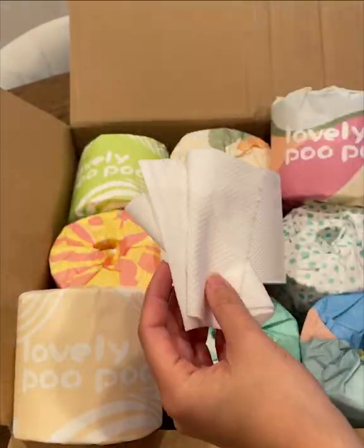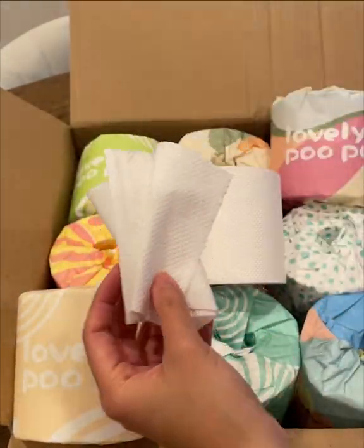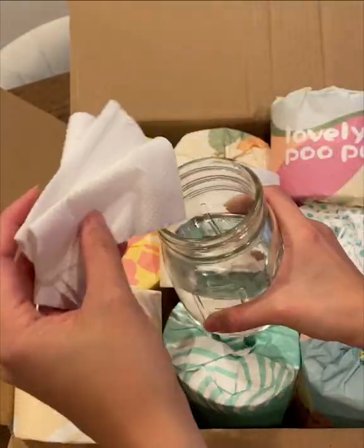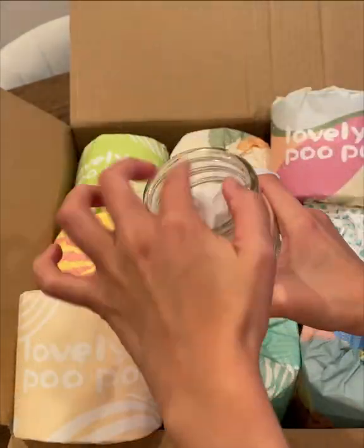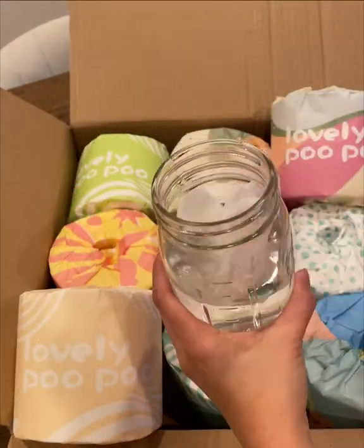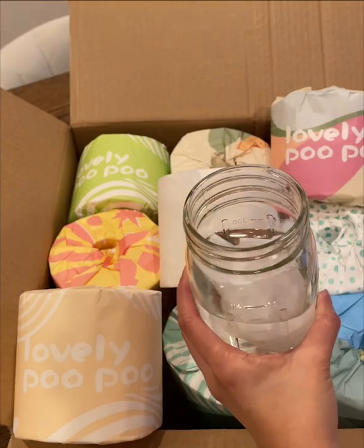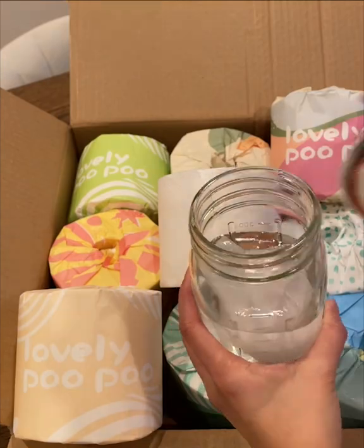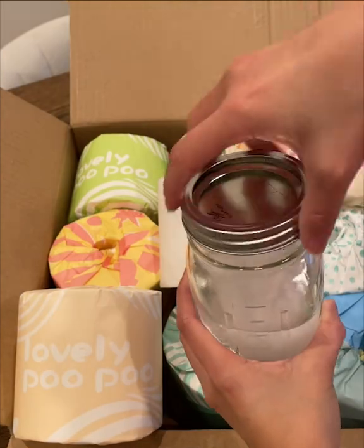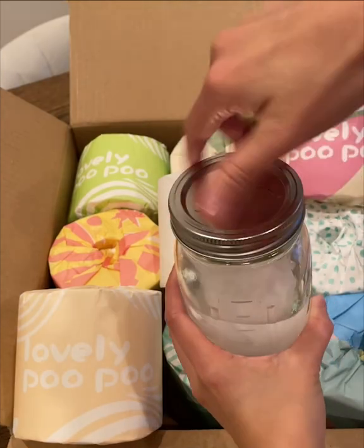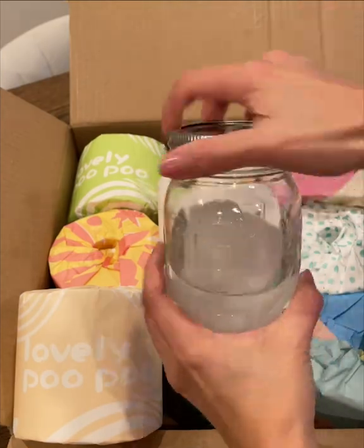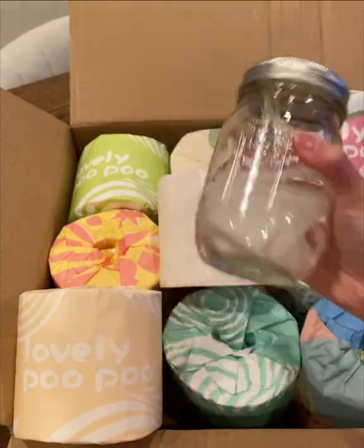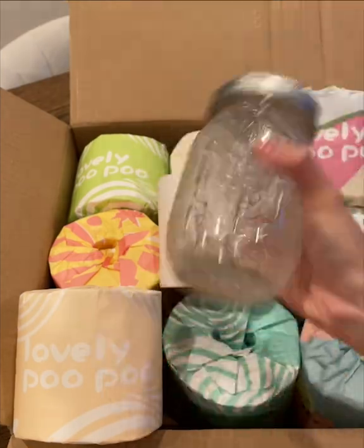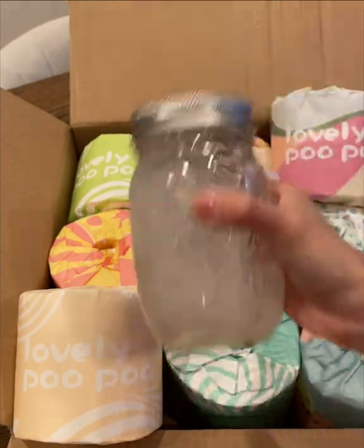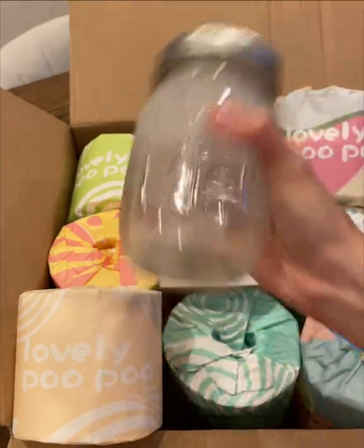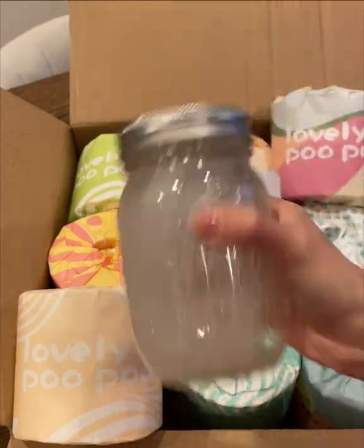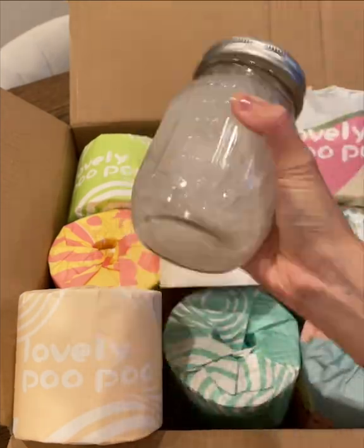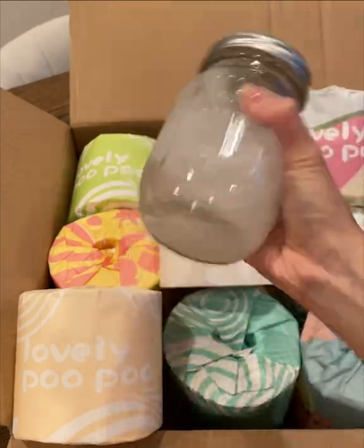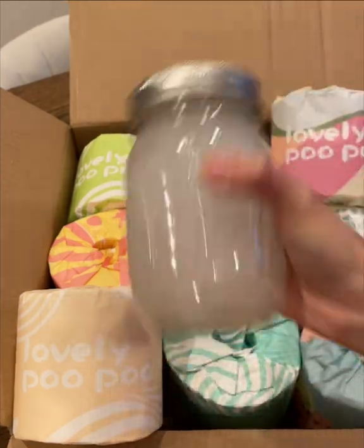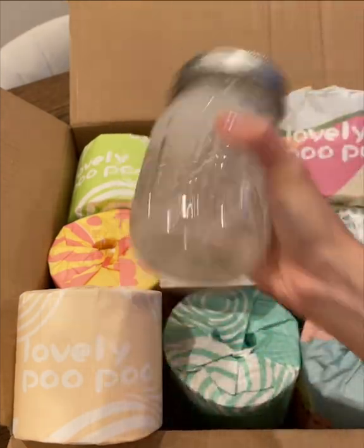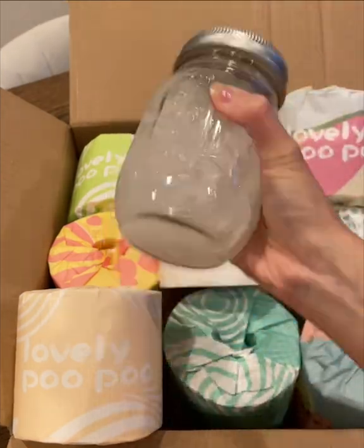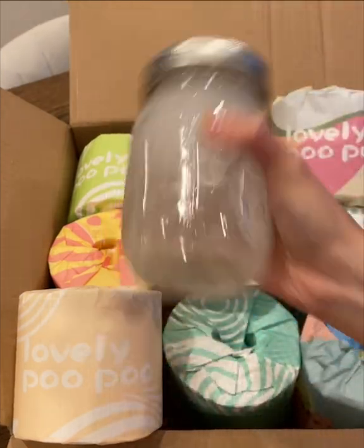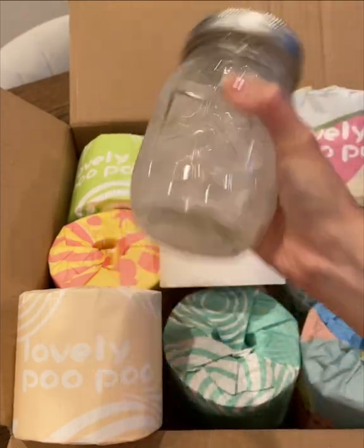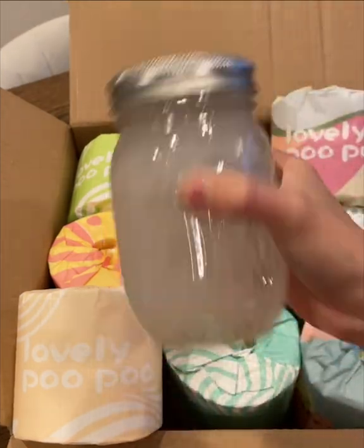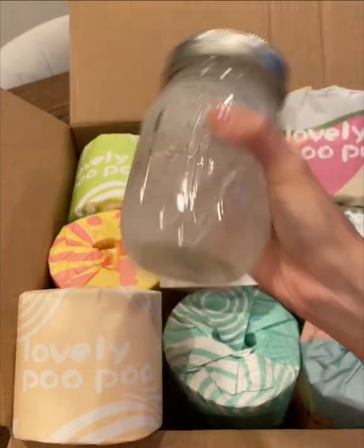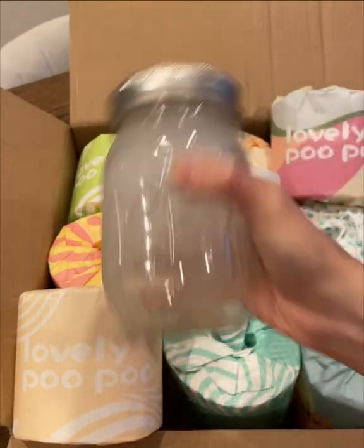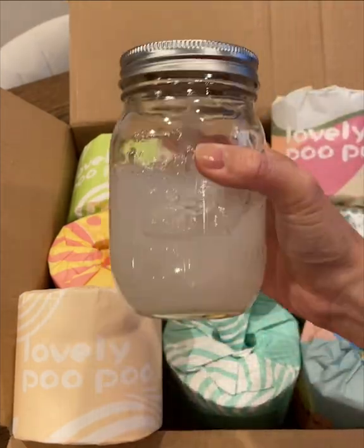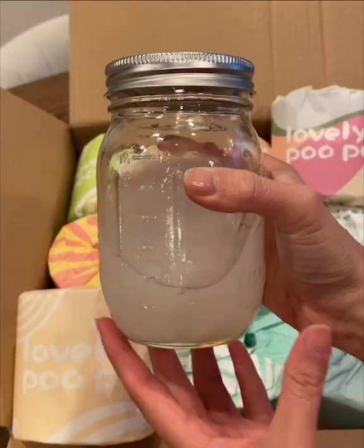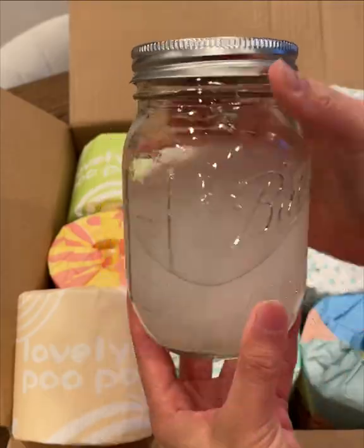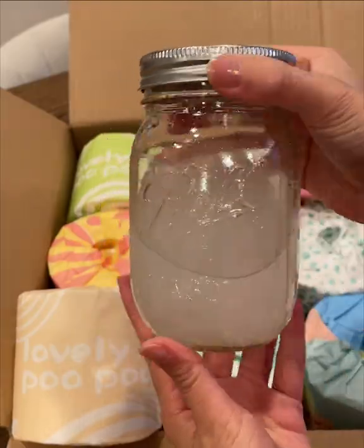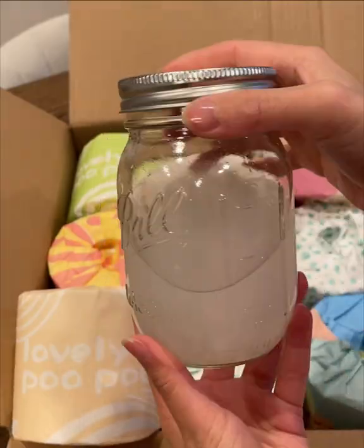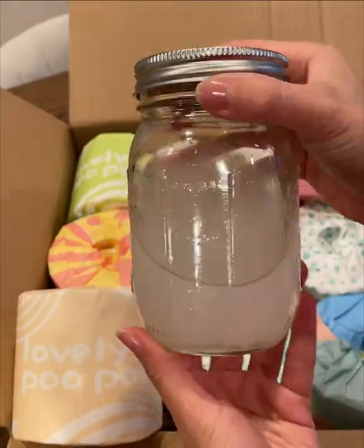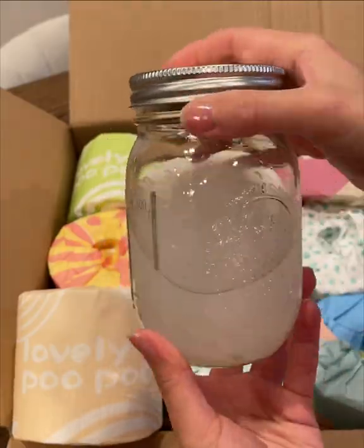Check this out — these Lovely Poo Poo toilet paper rolls dissolve in water so quickly. So it's safe to say that they're environmentally friendly.